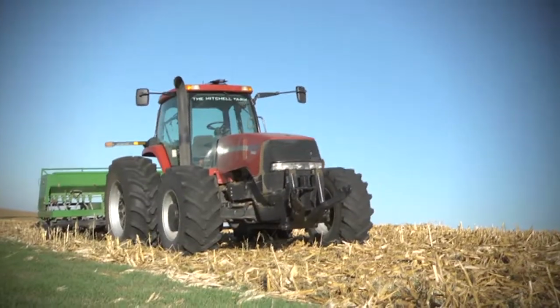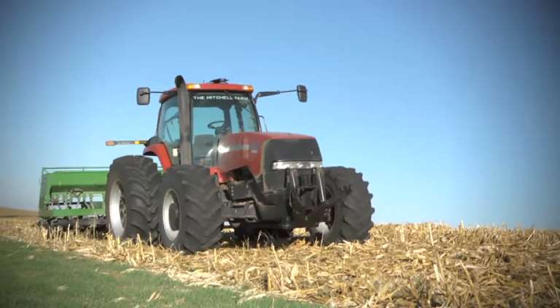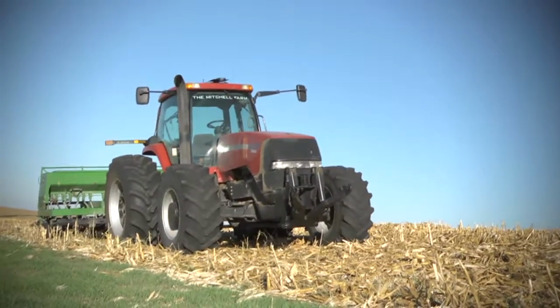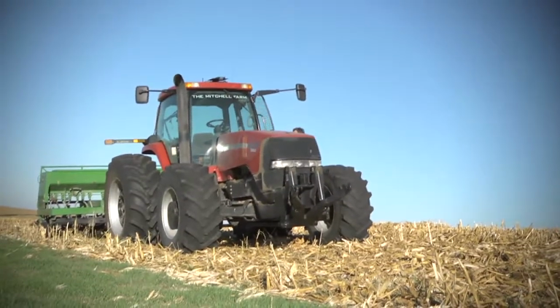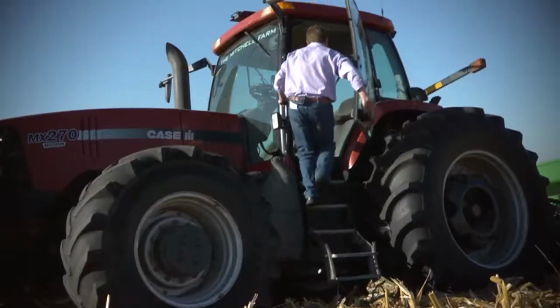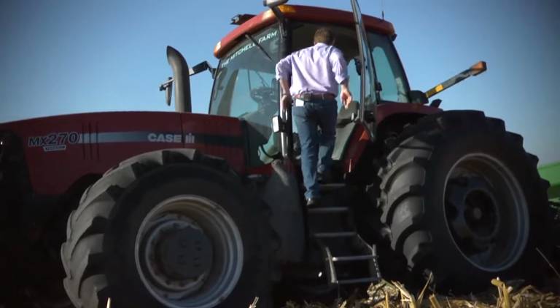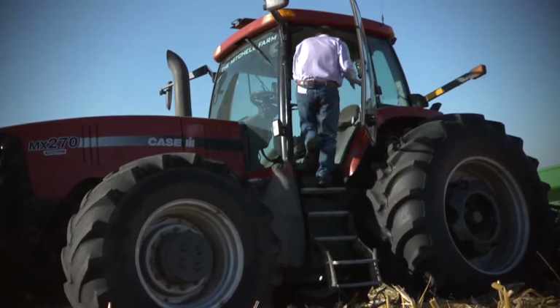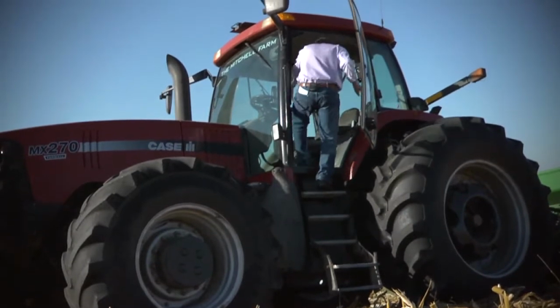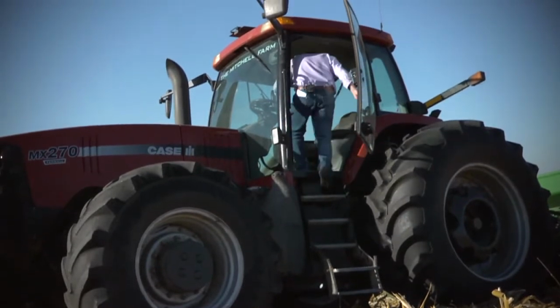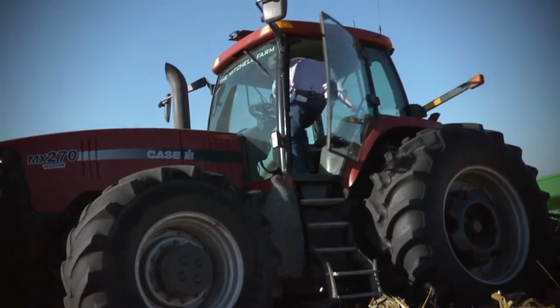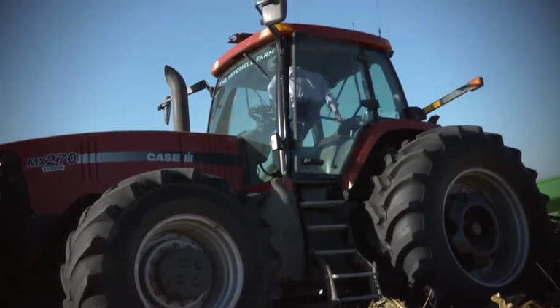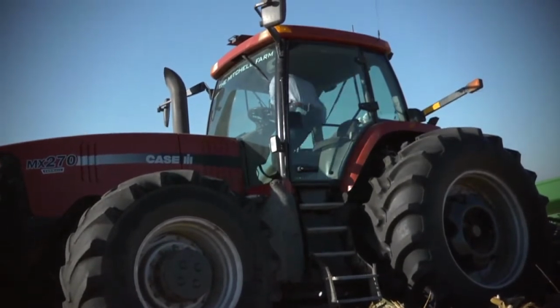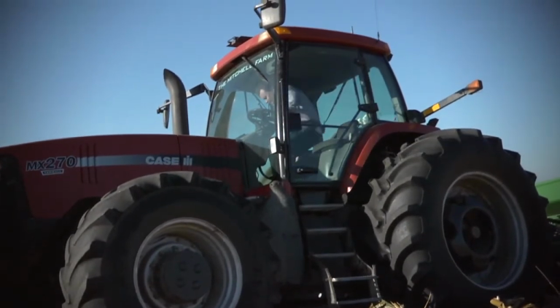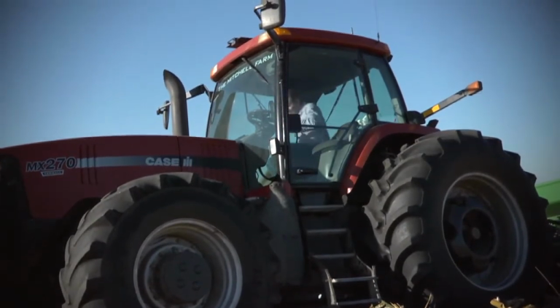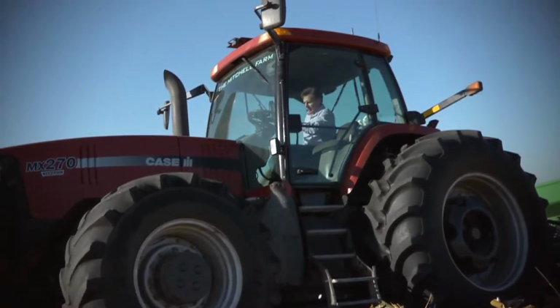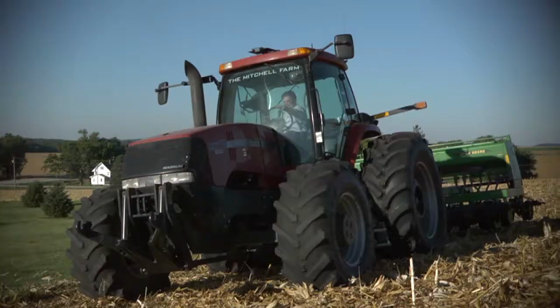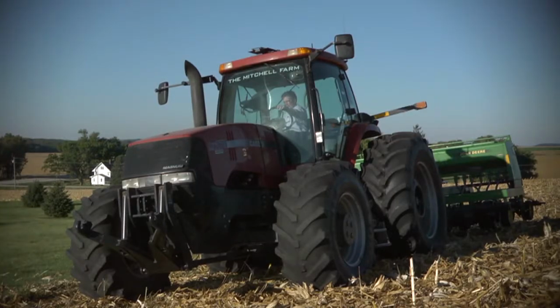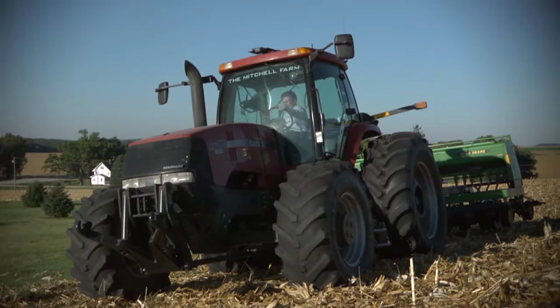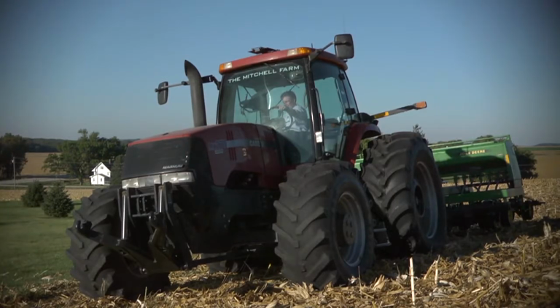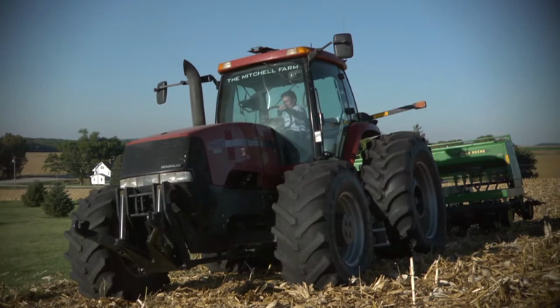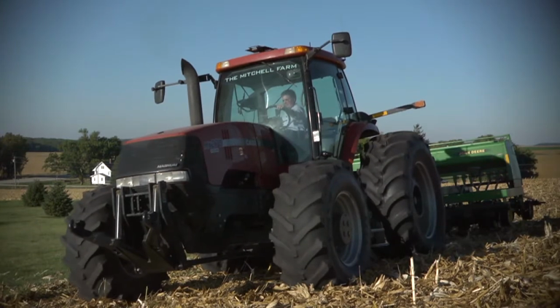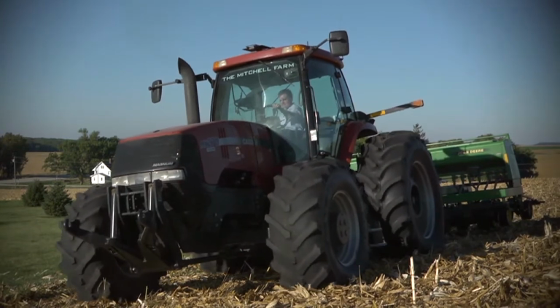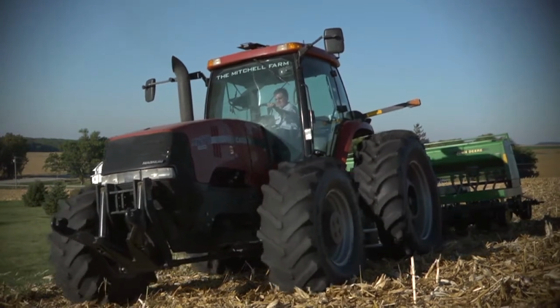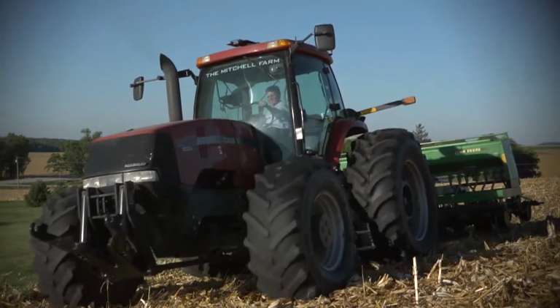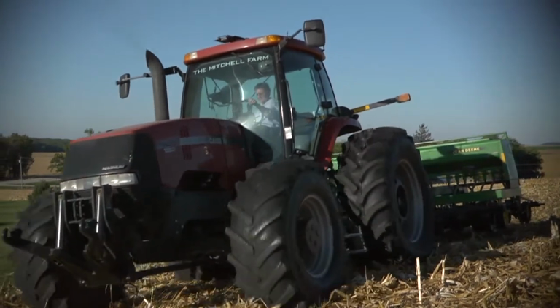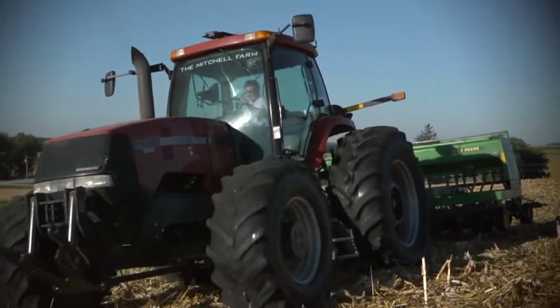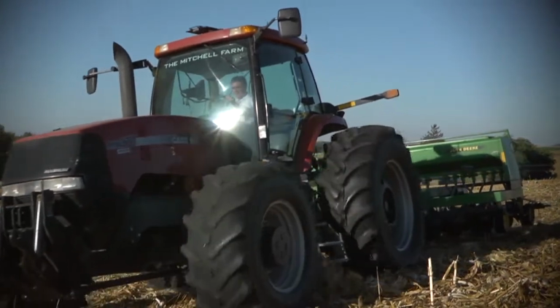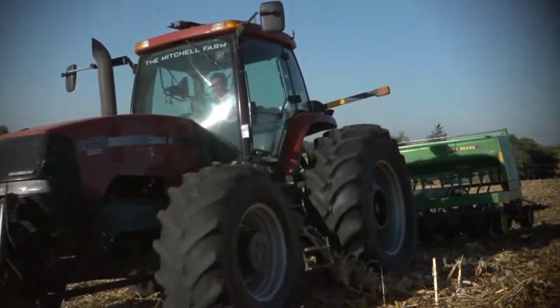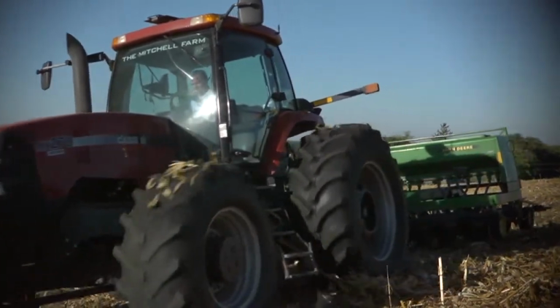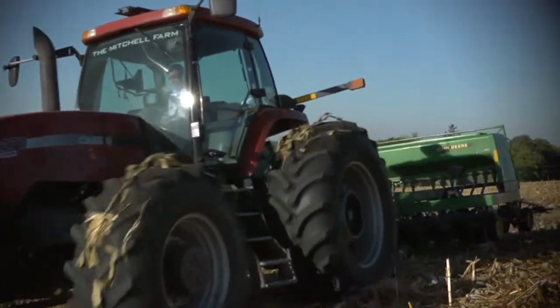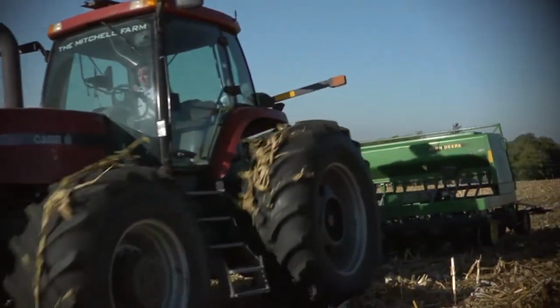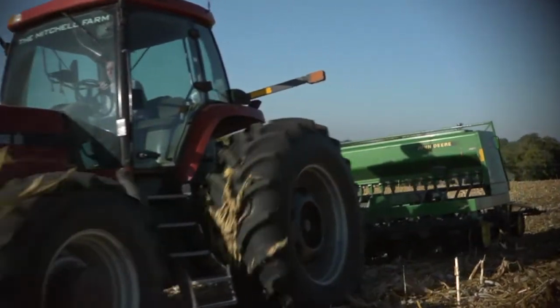We use almost exclusively cereal rye on the farm here because we have harsh winters in Iowa, and cereal rye is the cover crop that will survive virtually any winter and come through the spring very healthy.